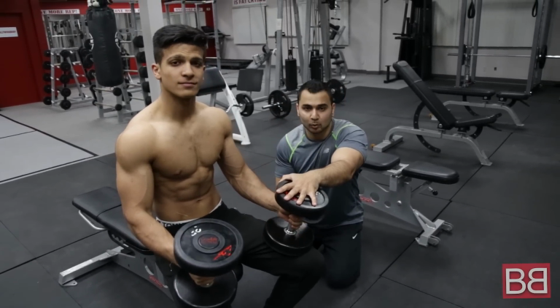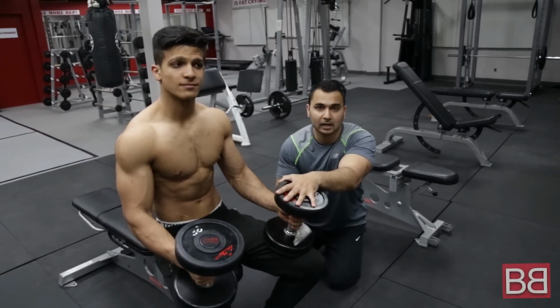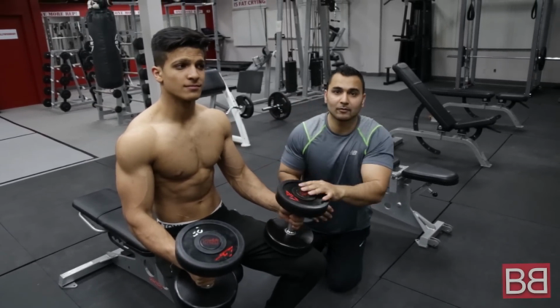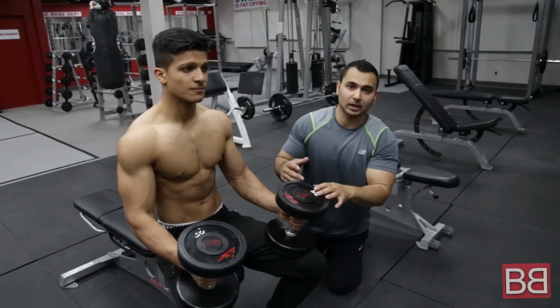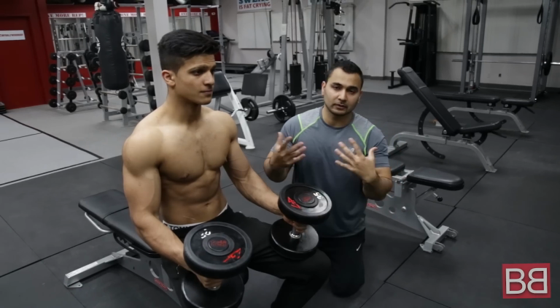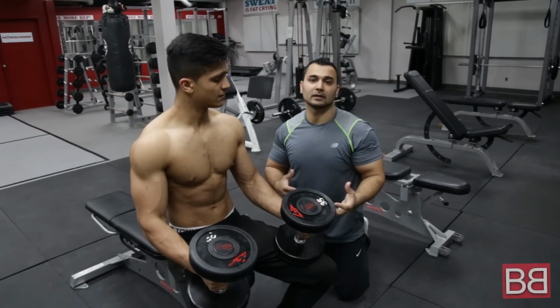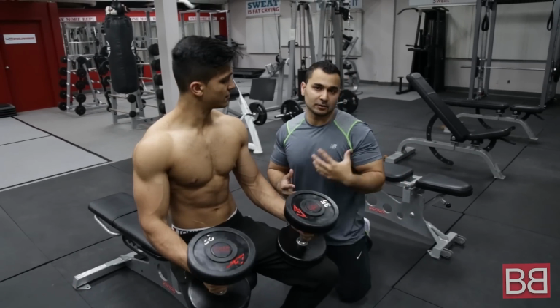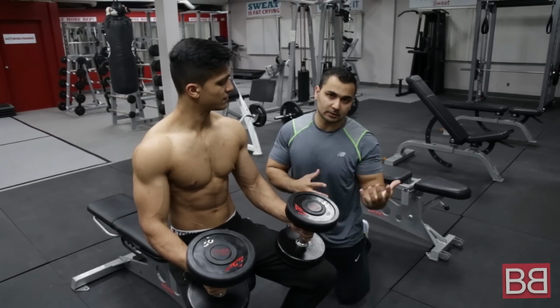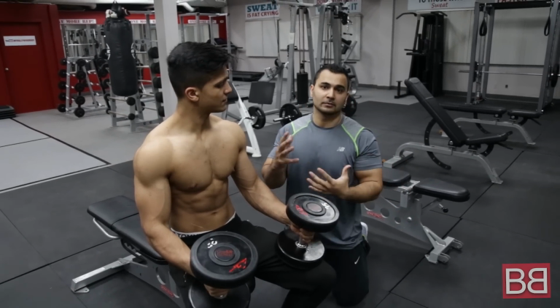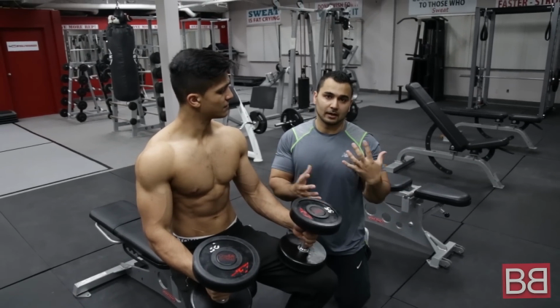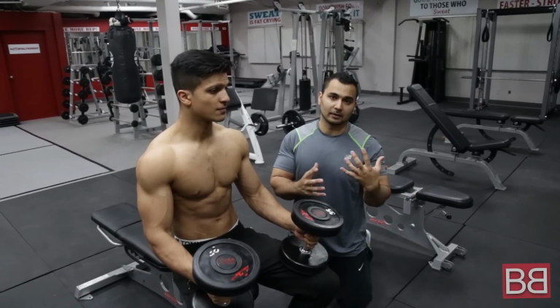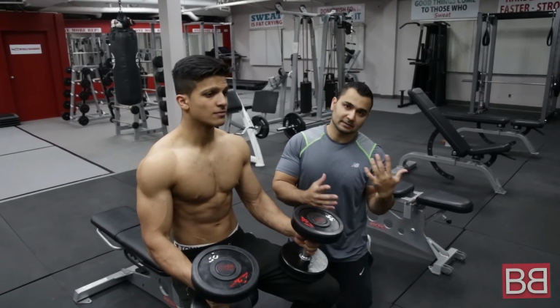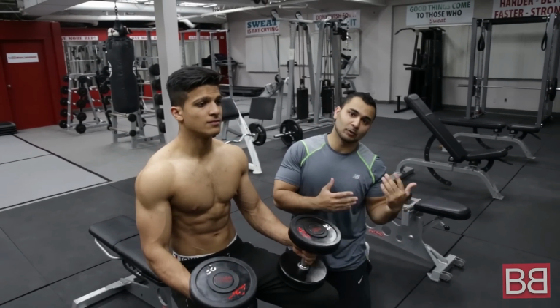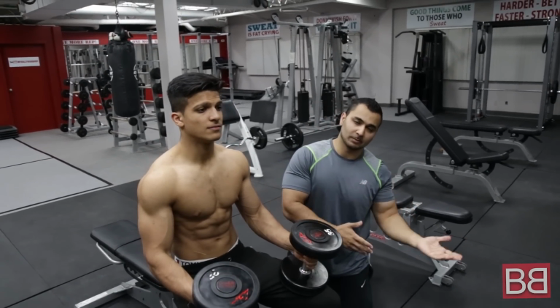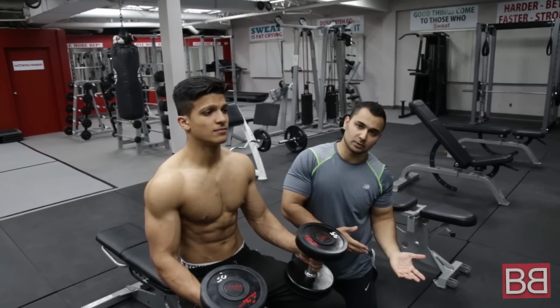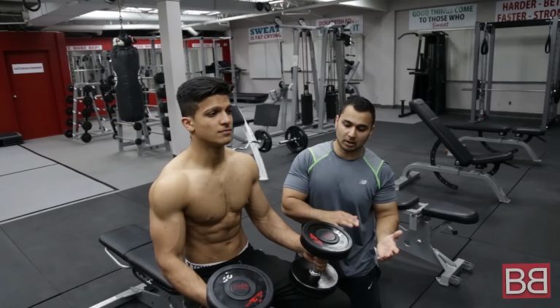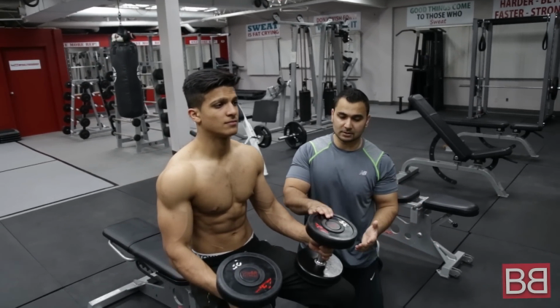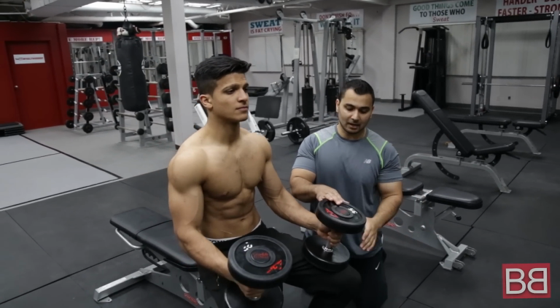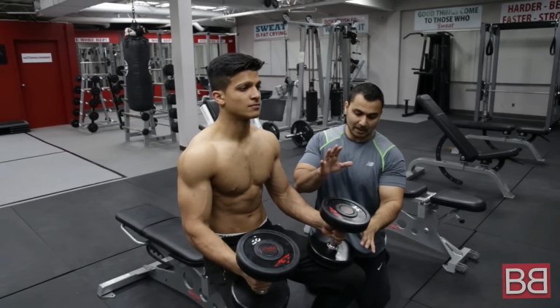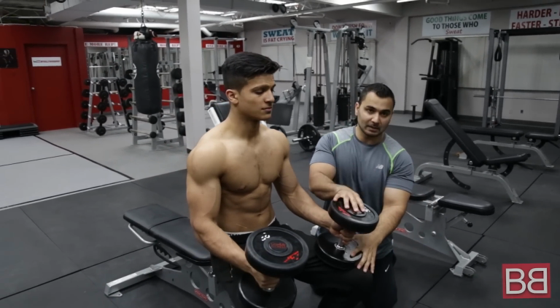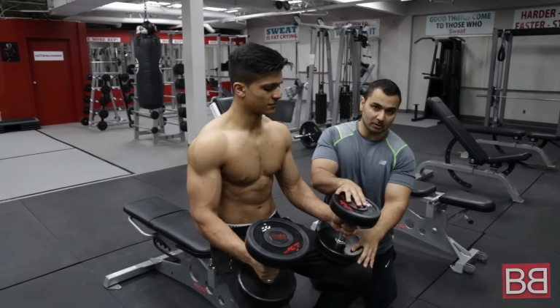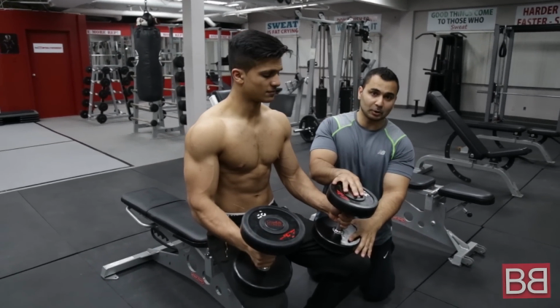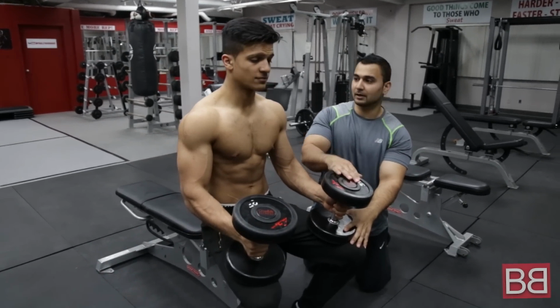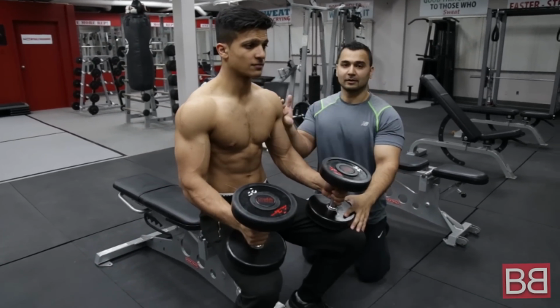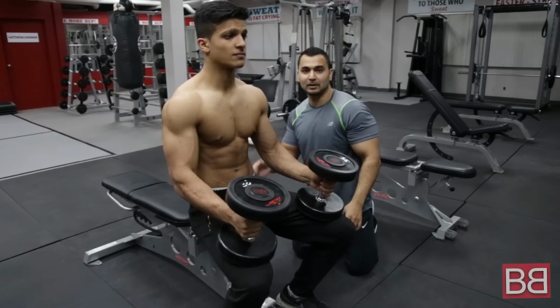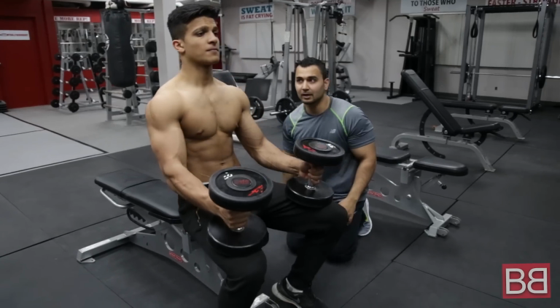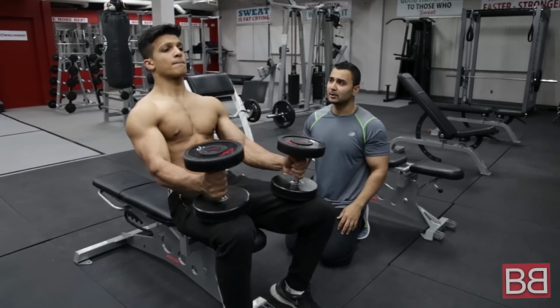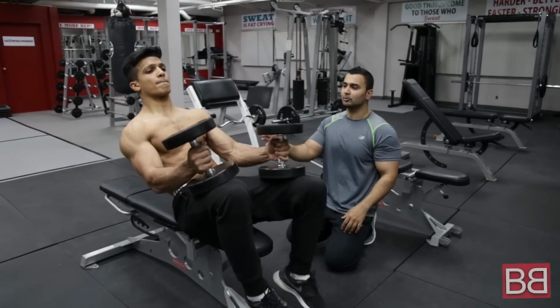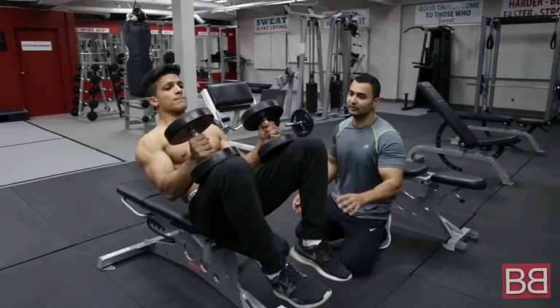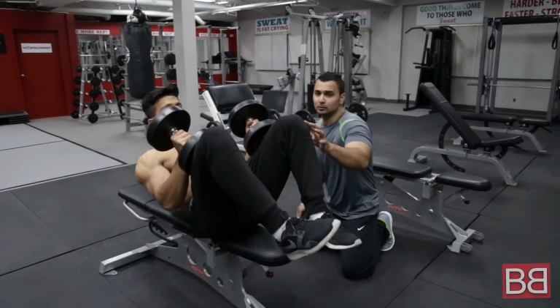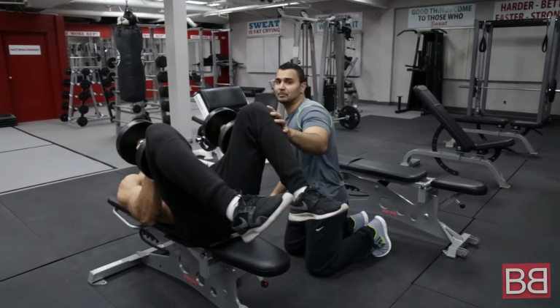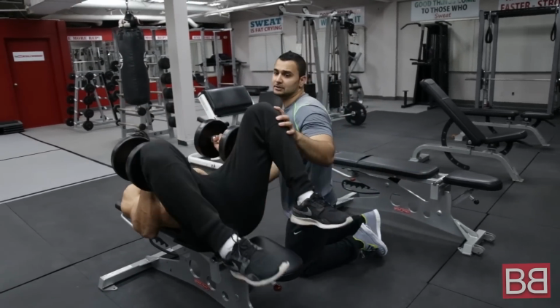Quickly I'll go over a workout and then I'll explain certain things that we normally tend to do wrong. So starting off, I want you to do about 15 to 20 repetitions.